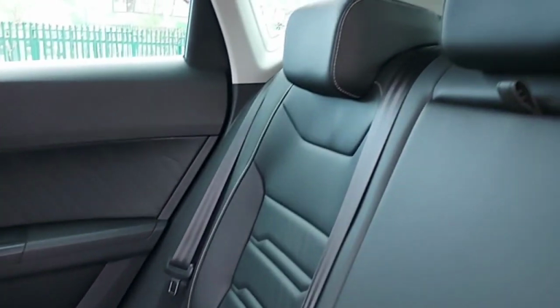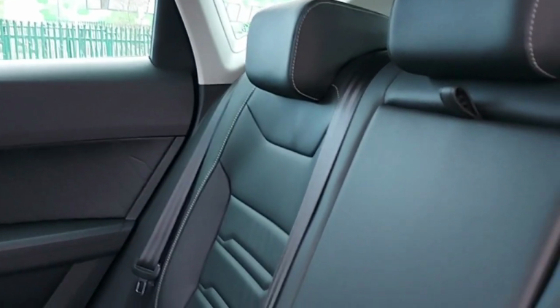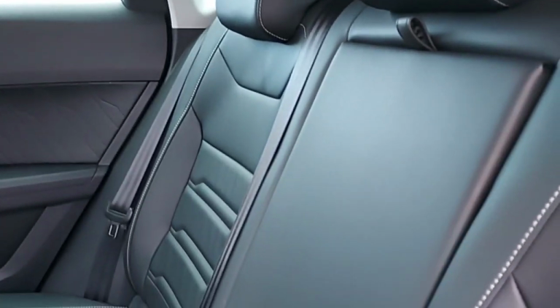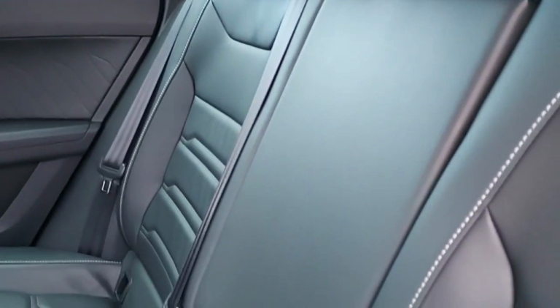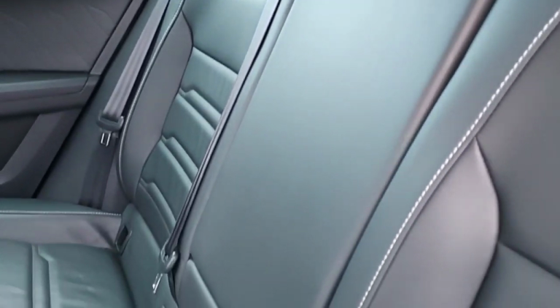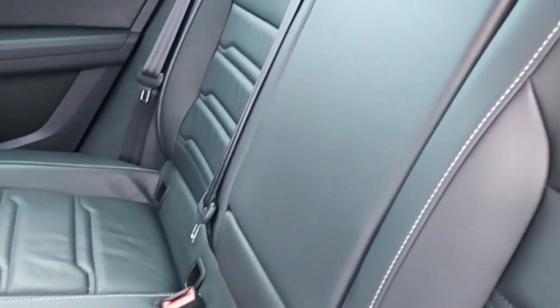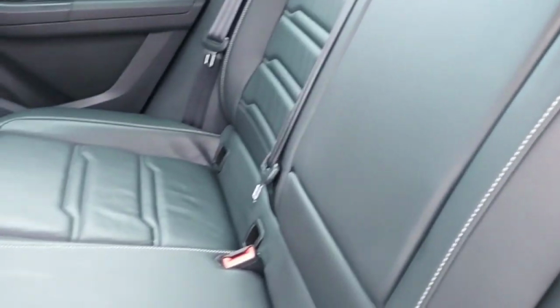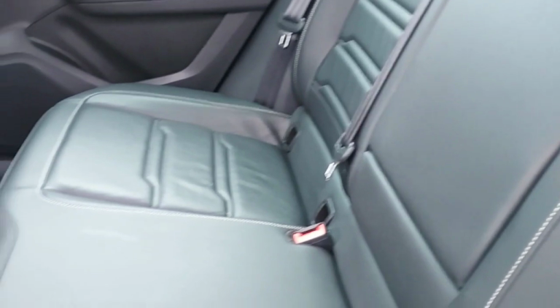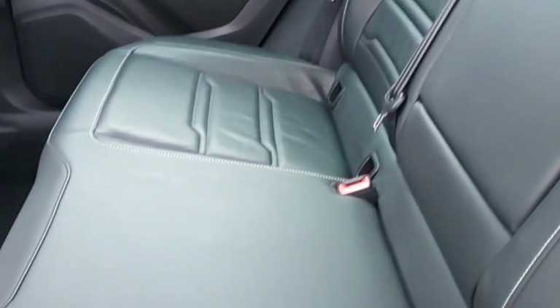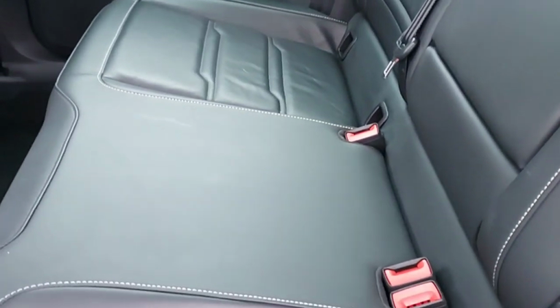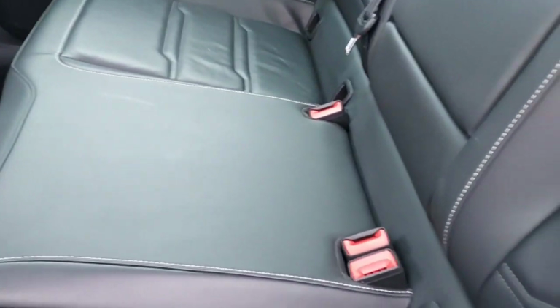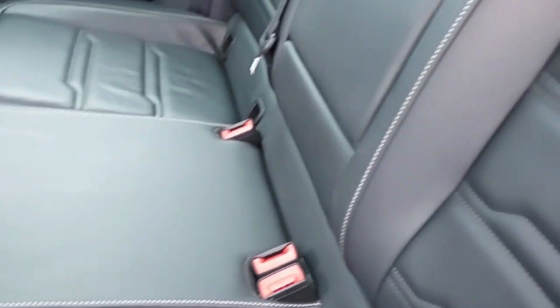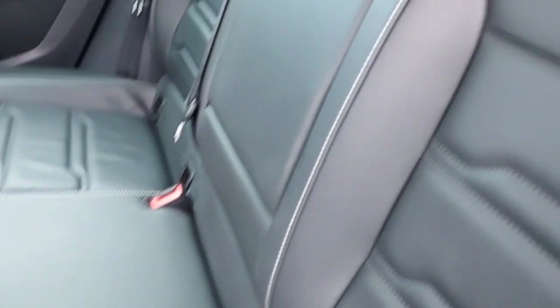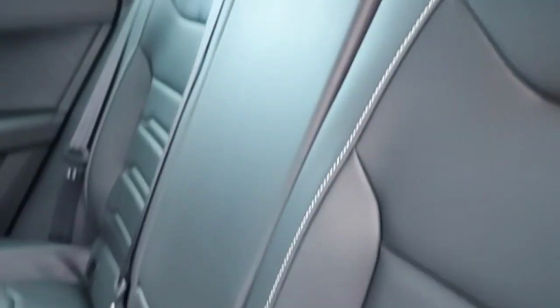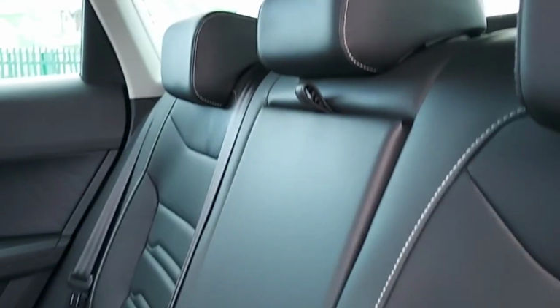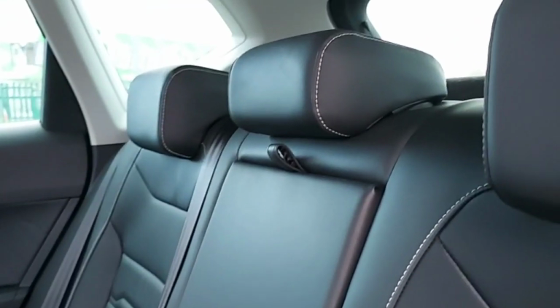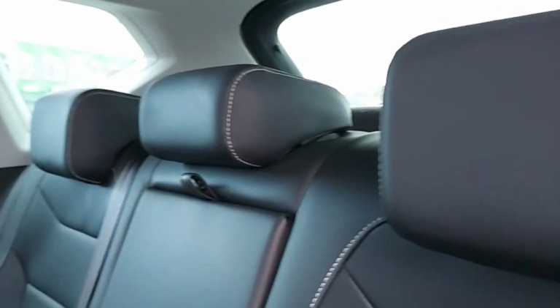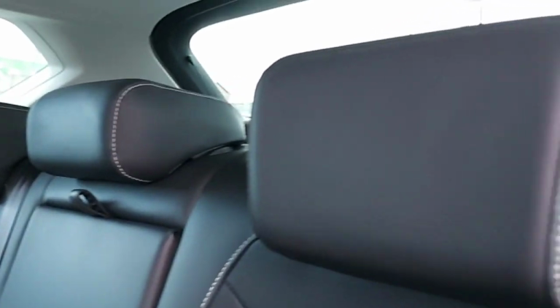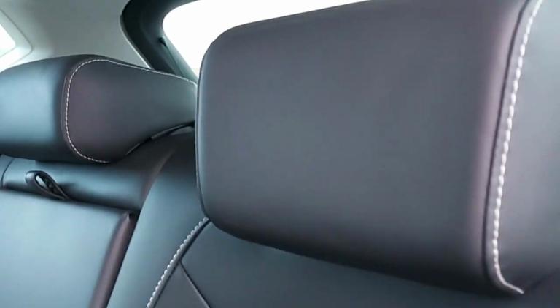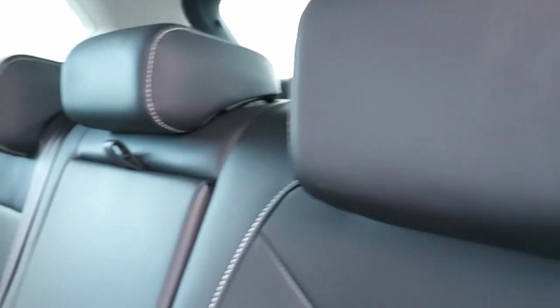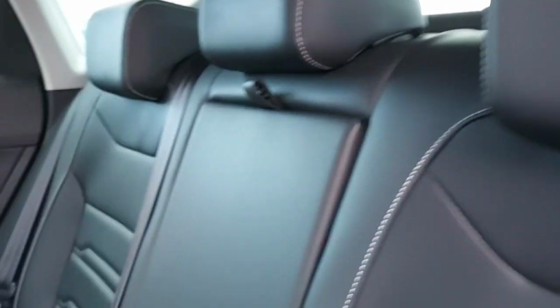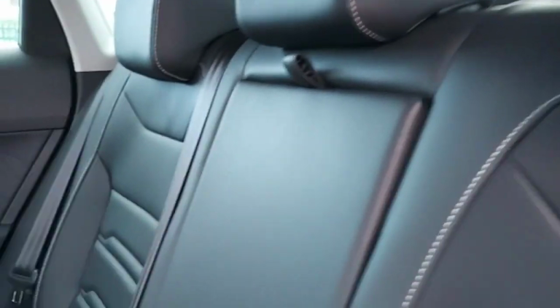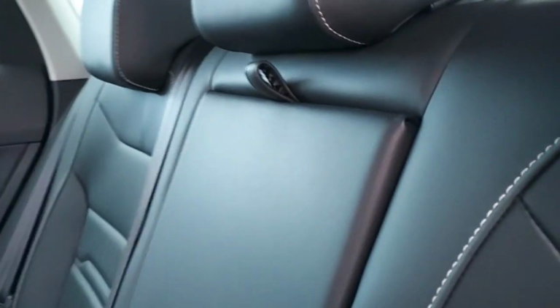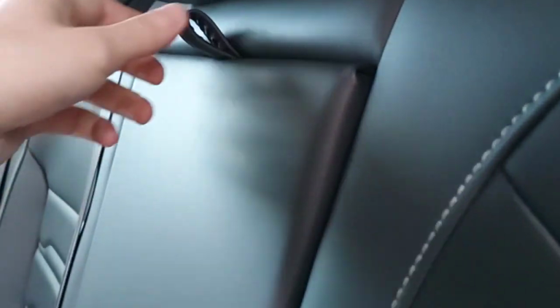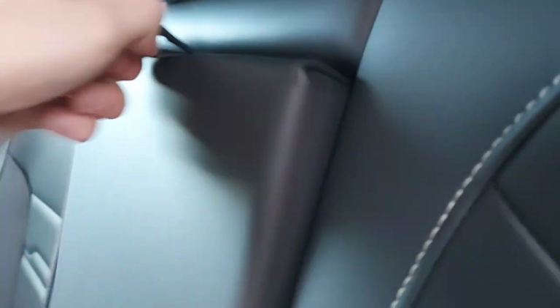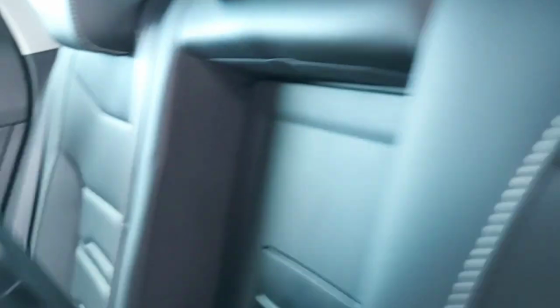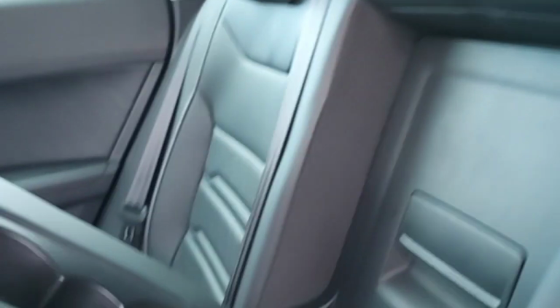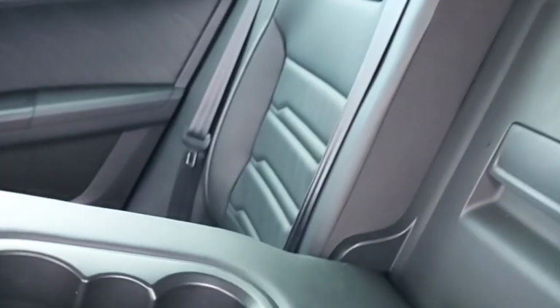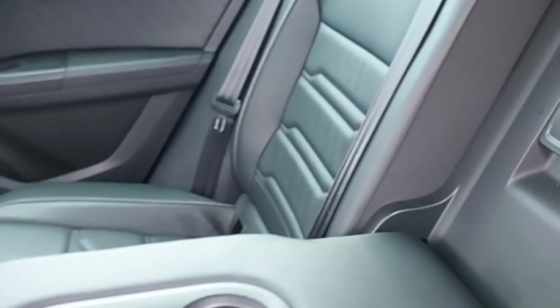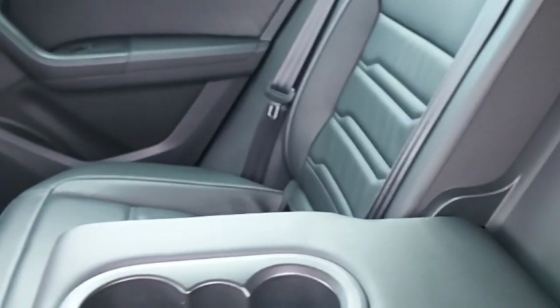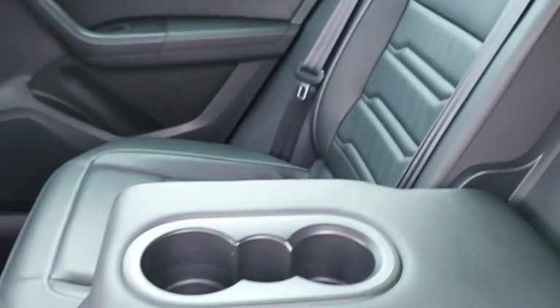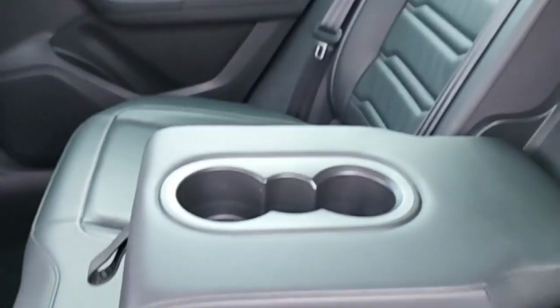As you can see, all leather. Adjustable headrest, and in the middle an armrest with a cupholder.